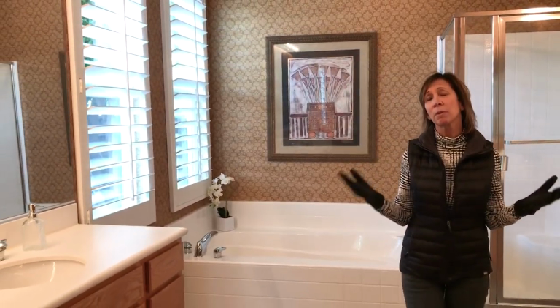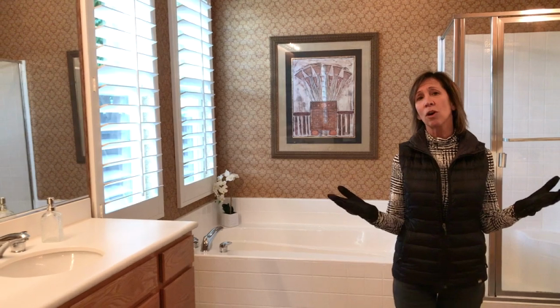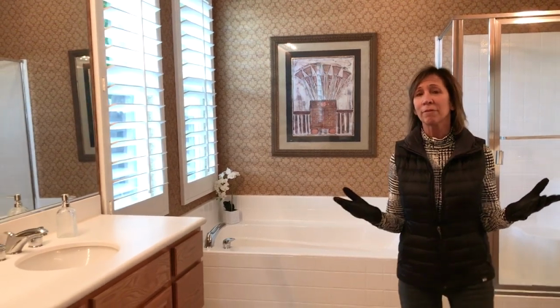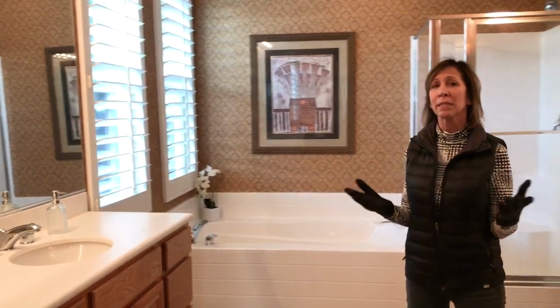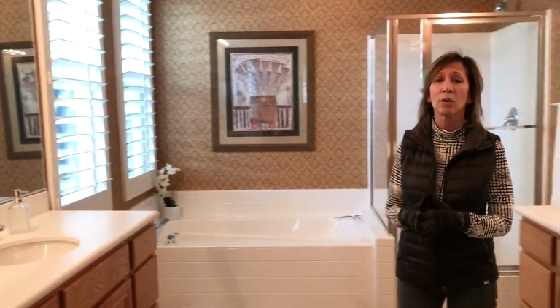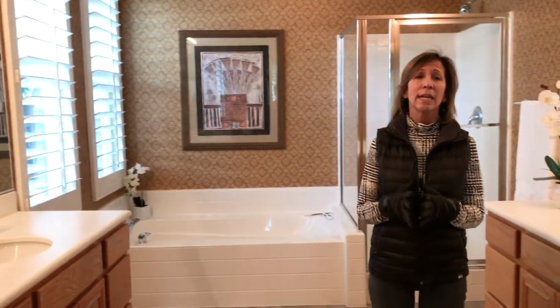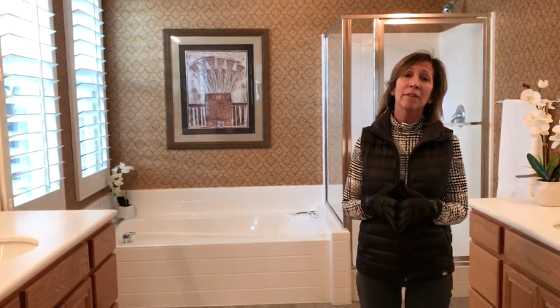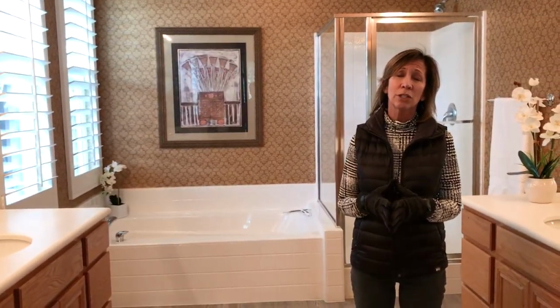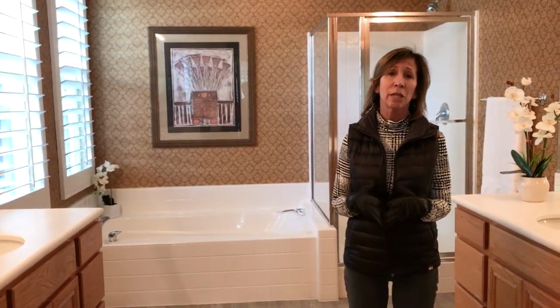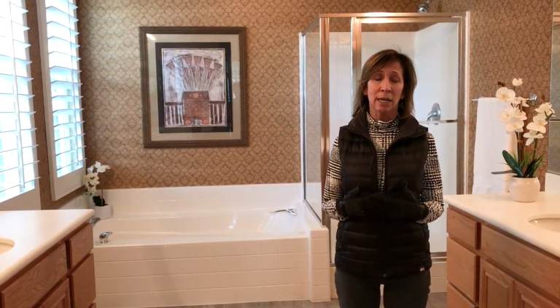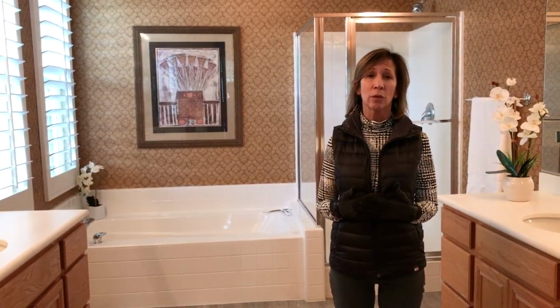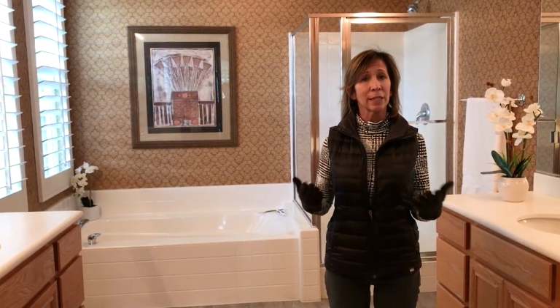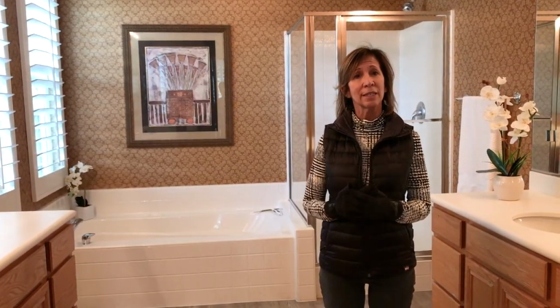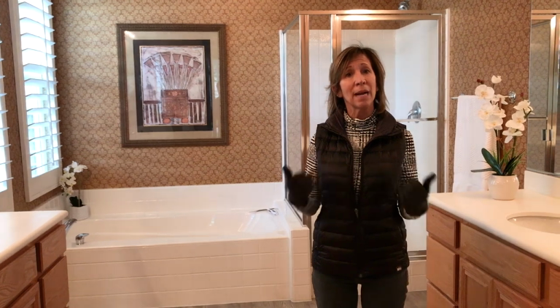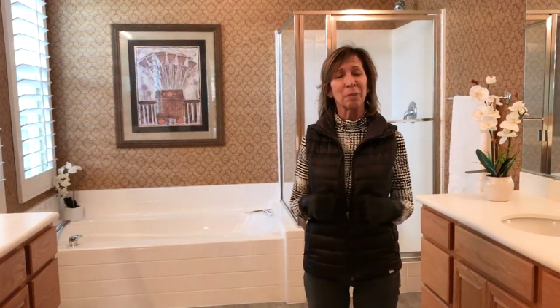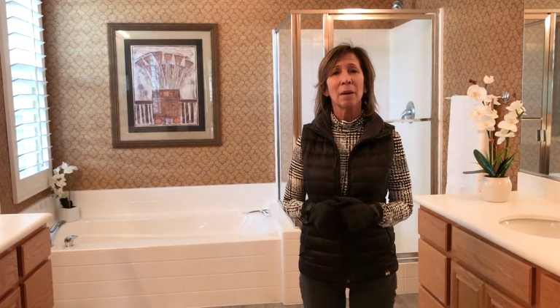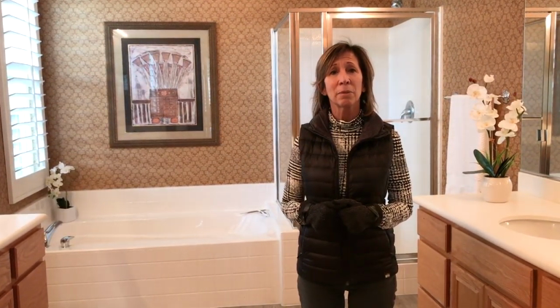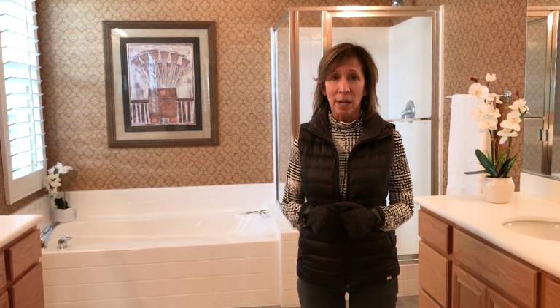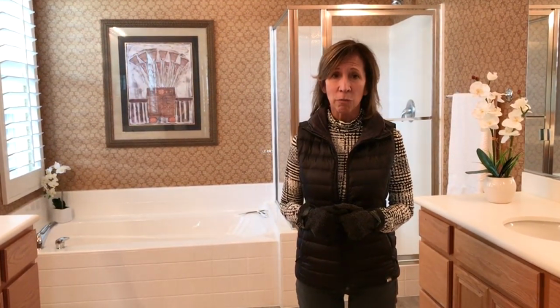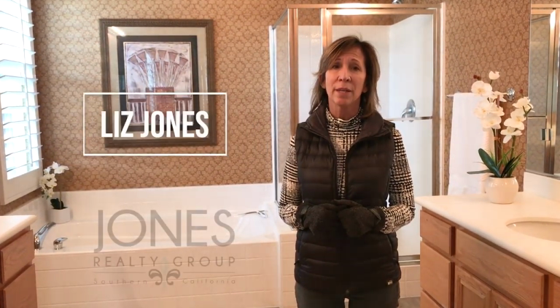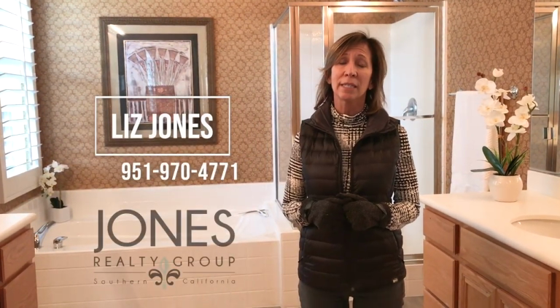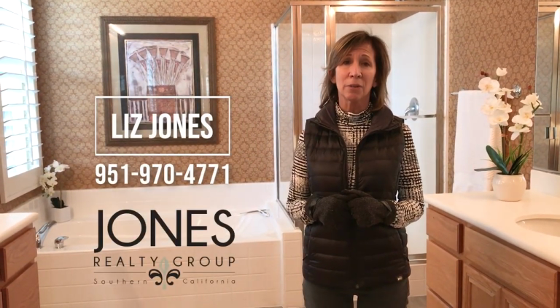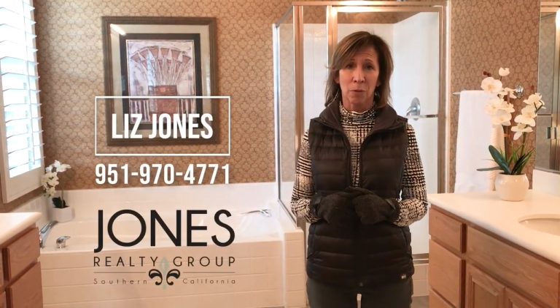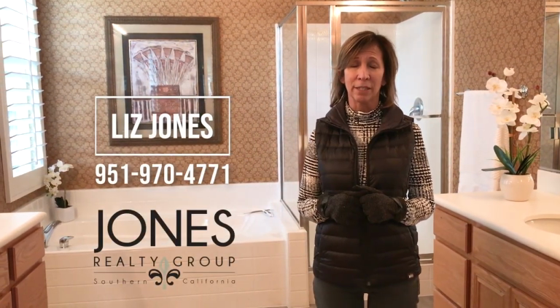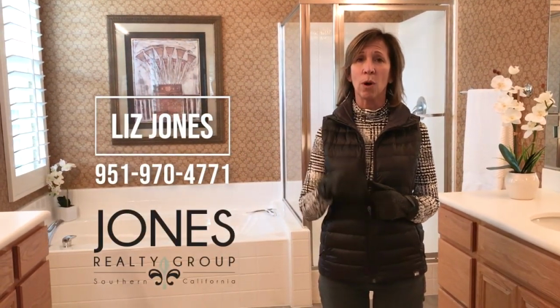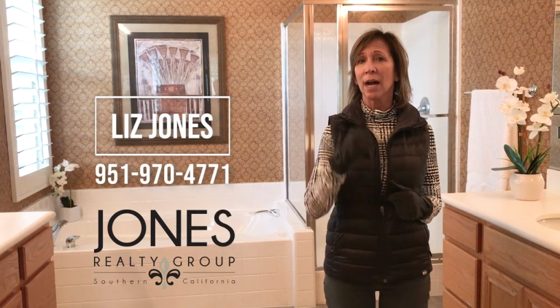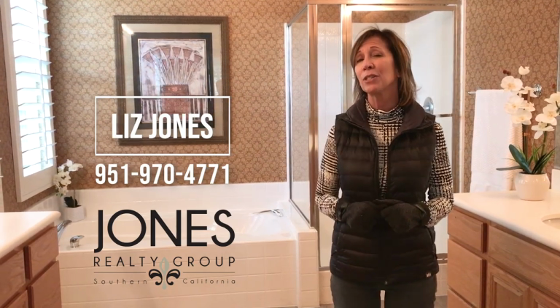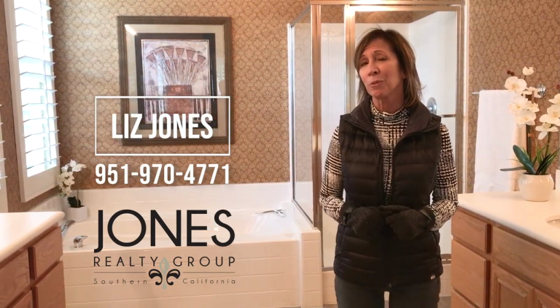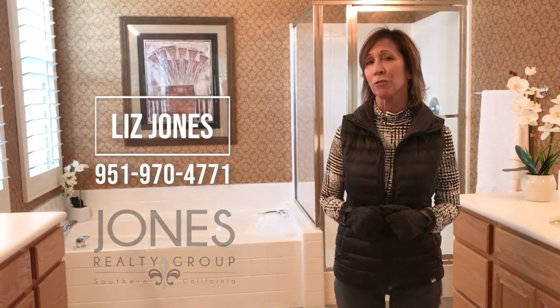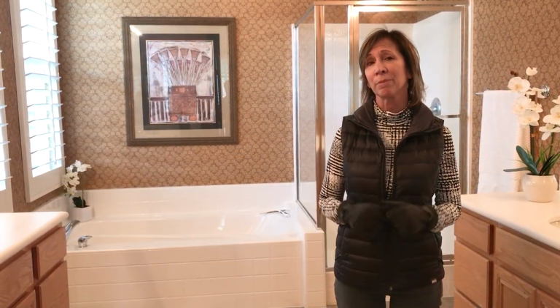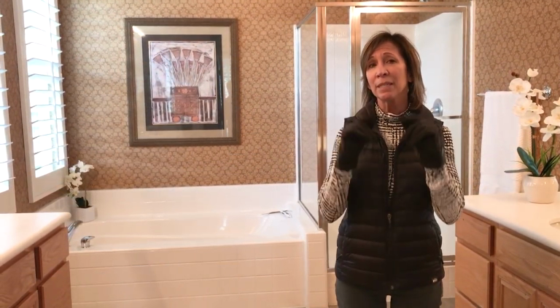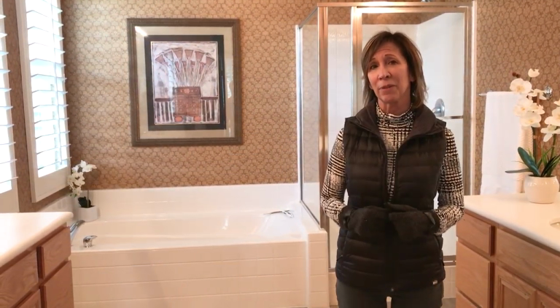This is a perfect home for families. If you have any questions or you'd like to set up a showing when things get back to normal, my number is 951-970-4771. I'm Liz Jones with the Jones Group. Be safe out there.